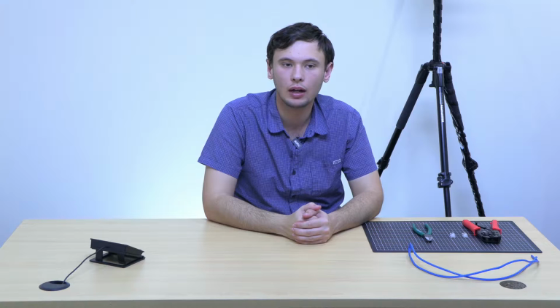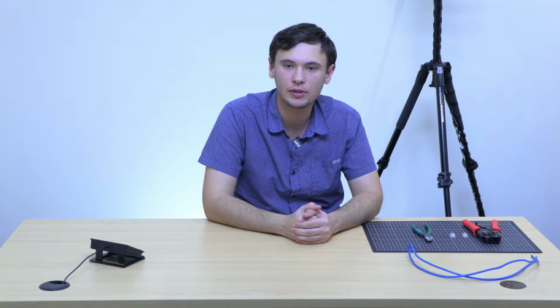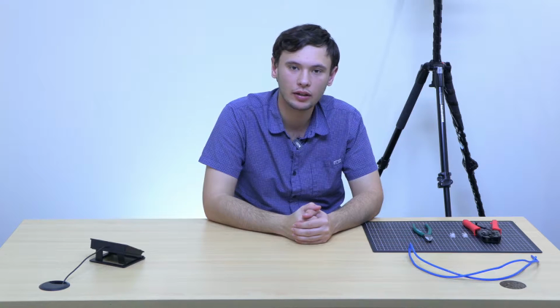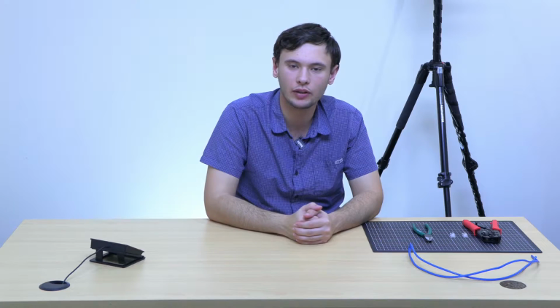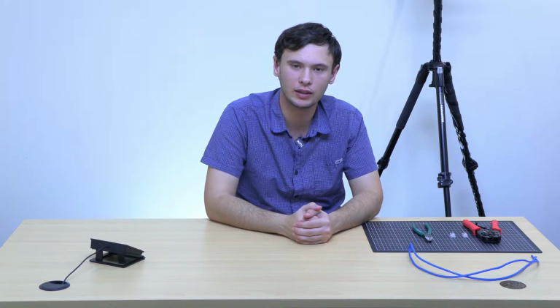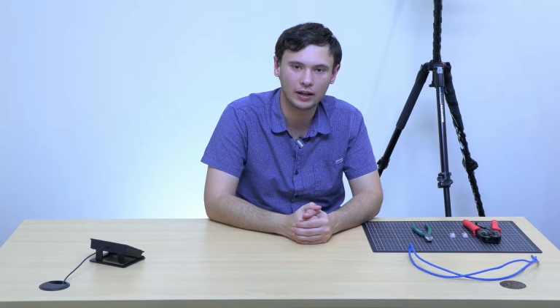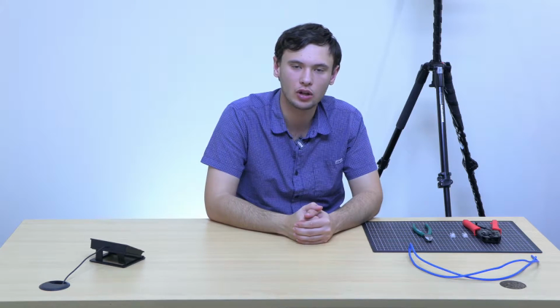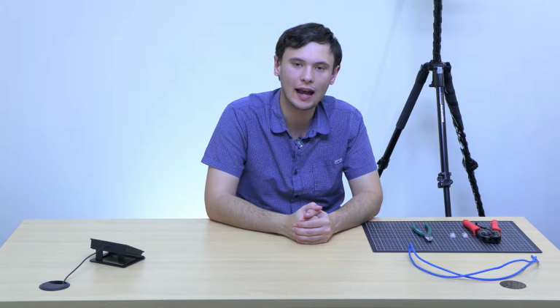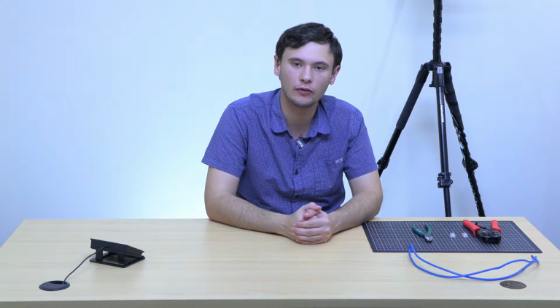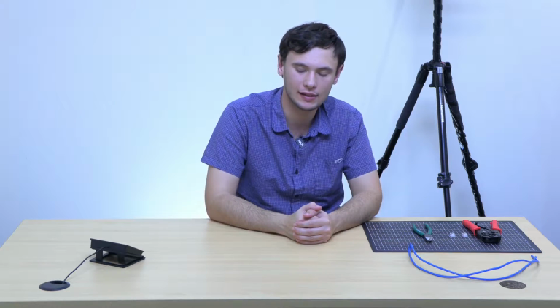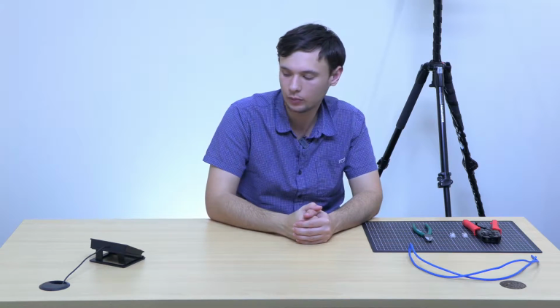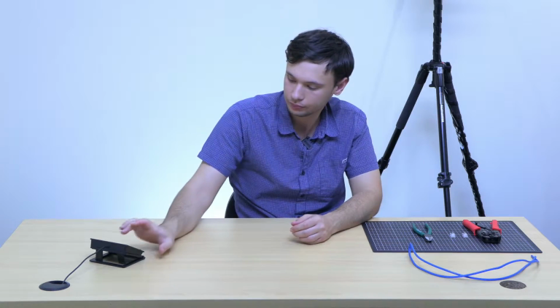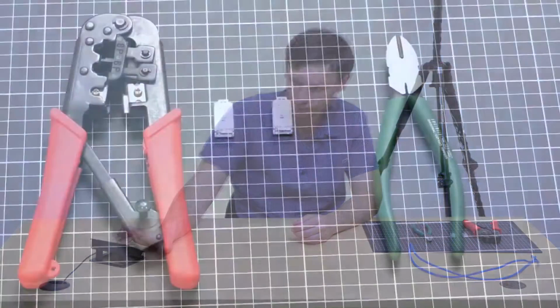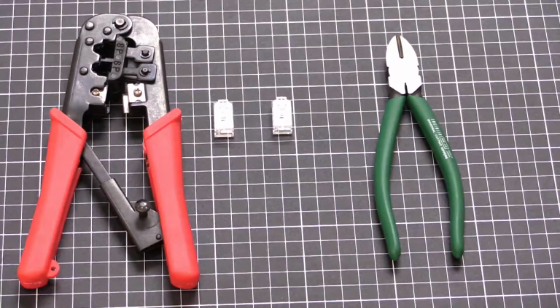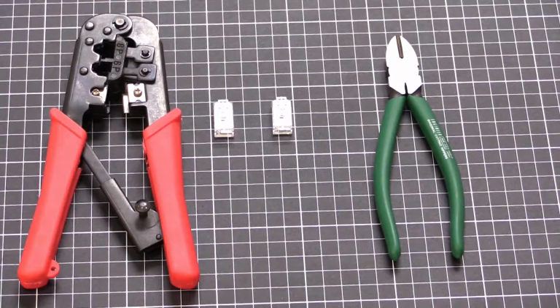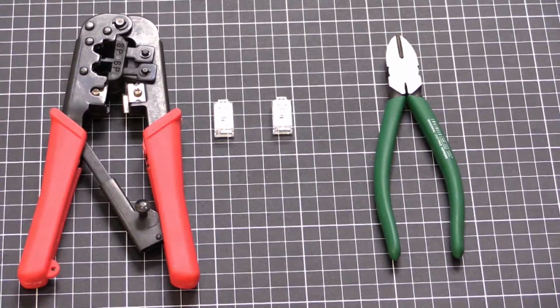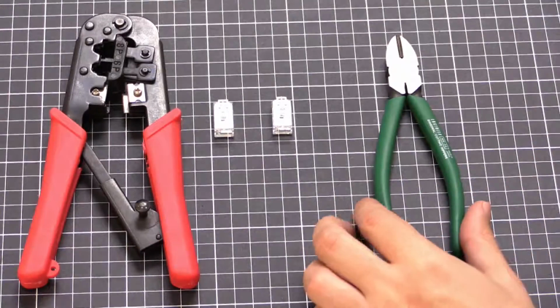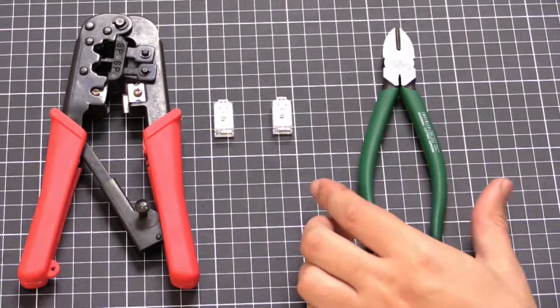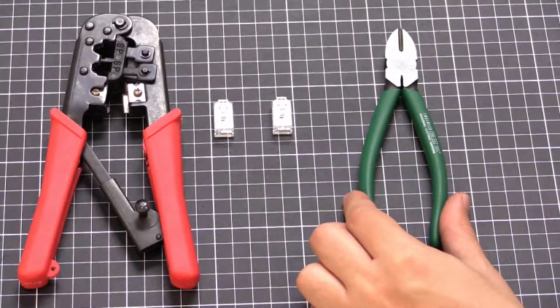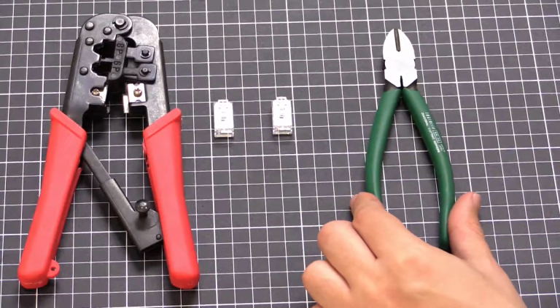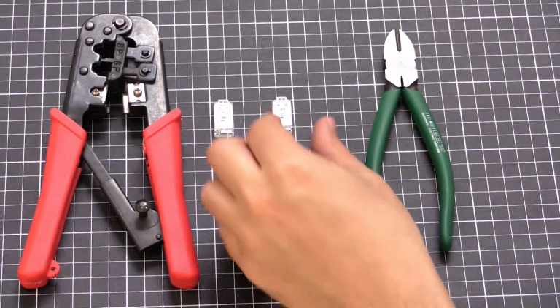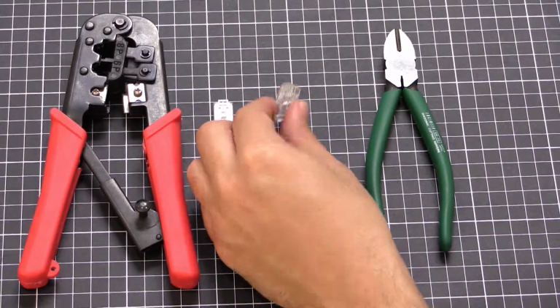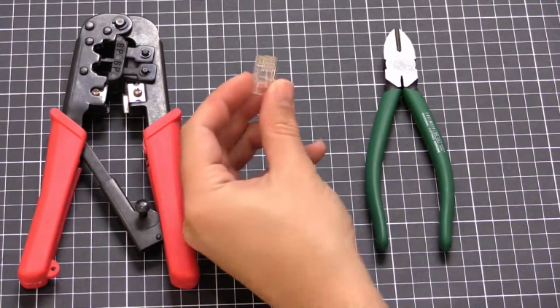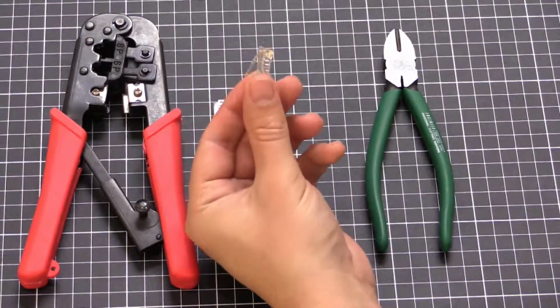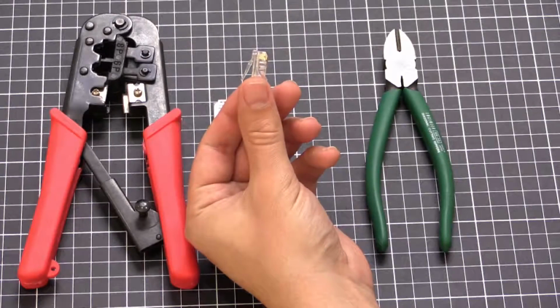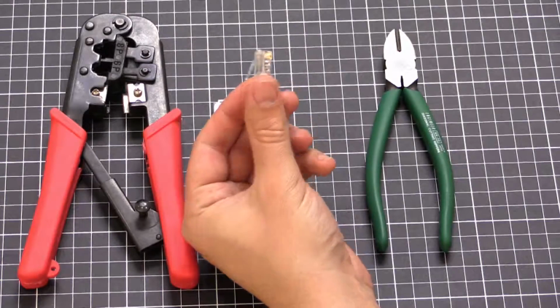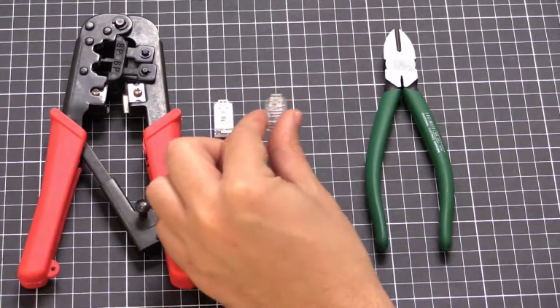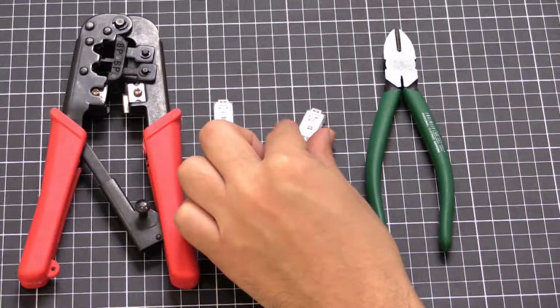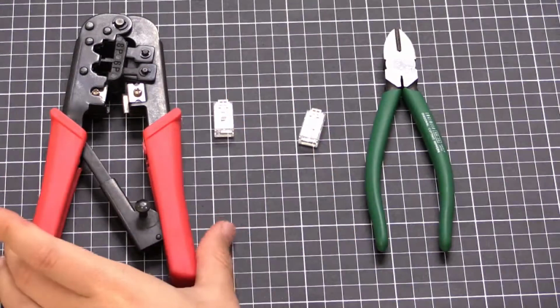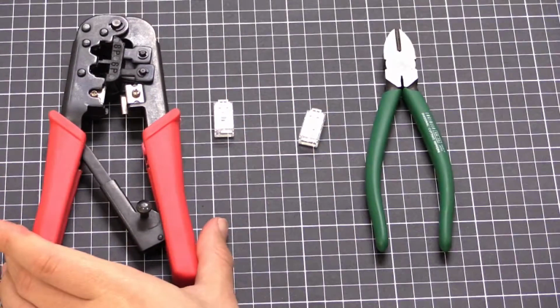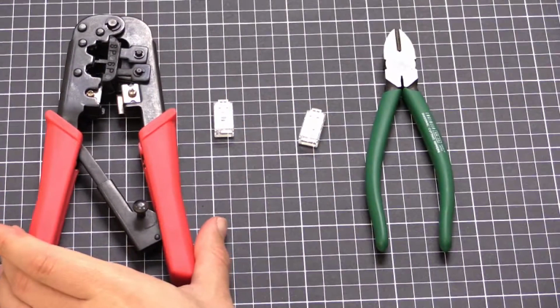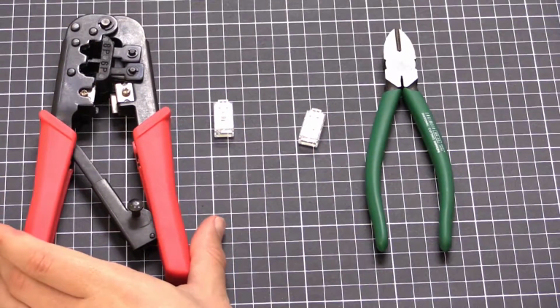Hi, my name's Scott and in this video I'm going to be demonstrating how to terminate a Cat5 or Cat6 cable. What you'll need is a pair of side cutters, your two RJ45 connectors, and an RJ45 crimper.